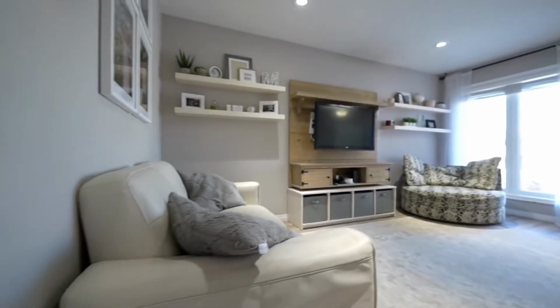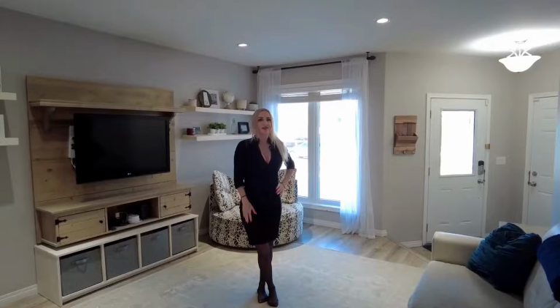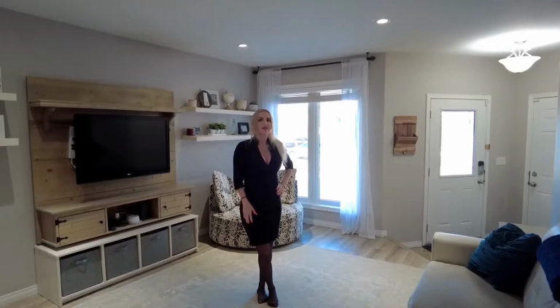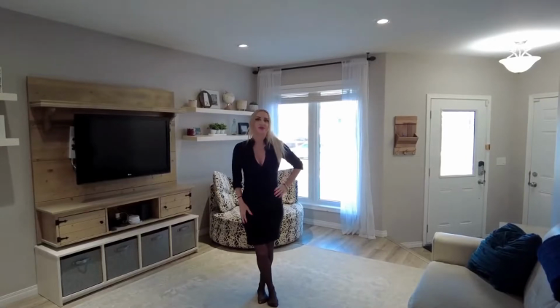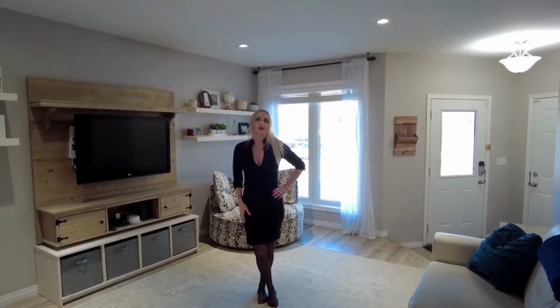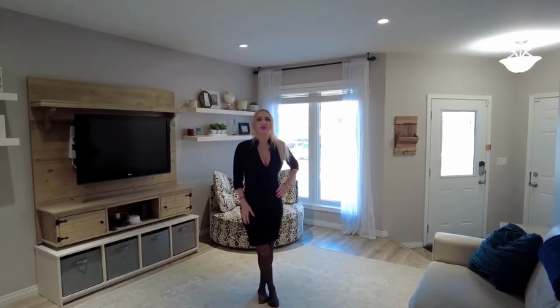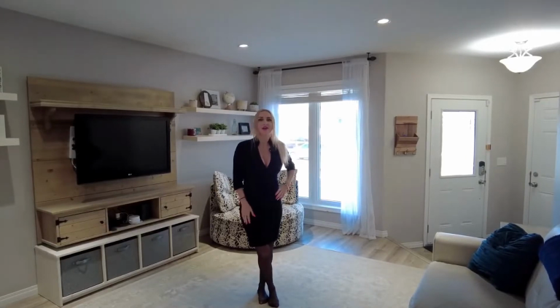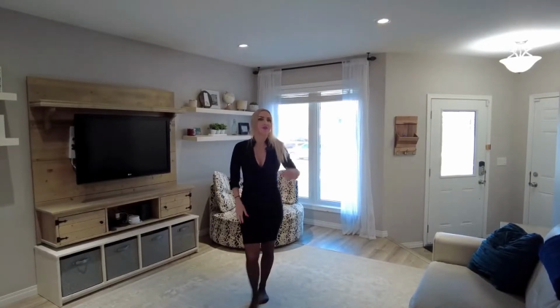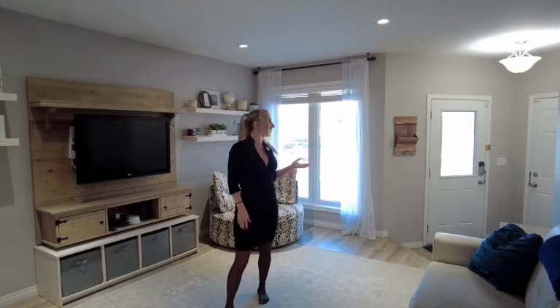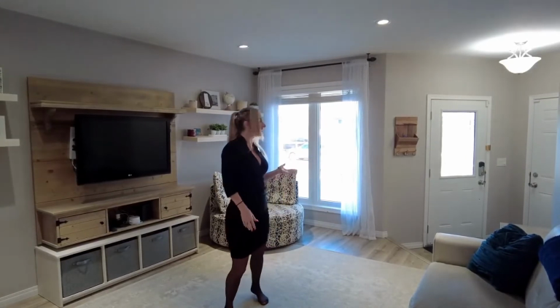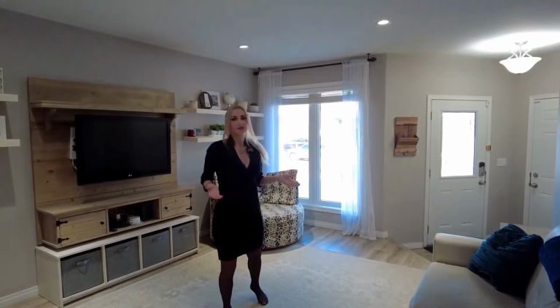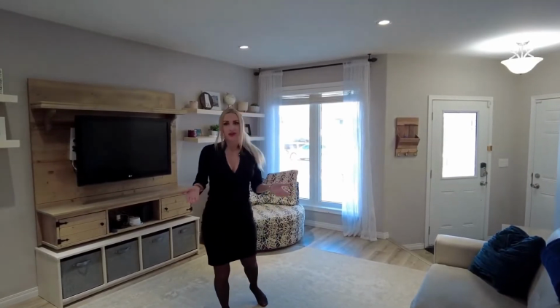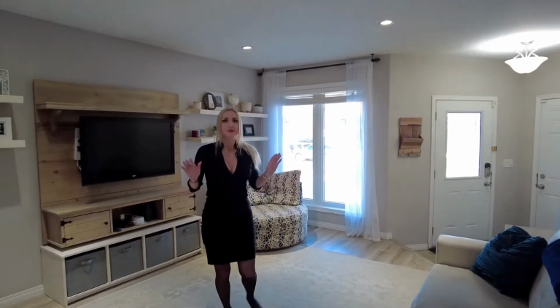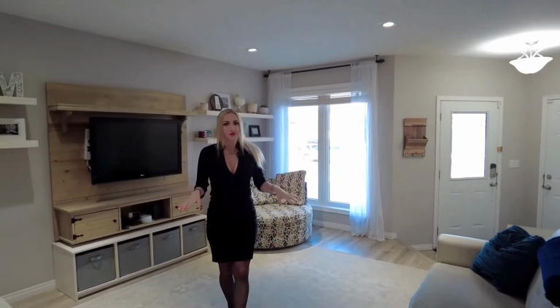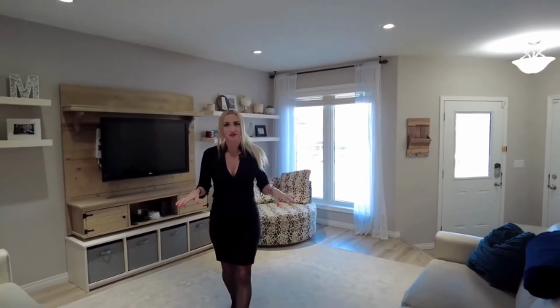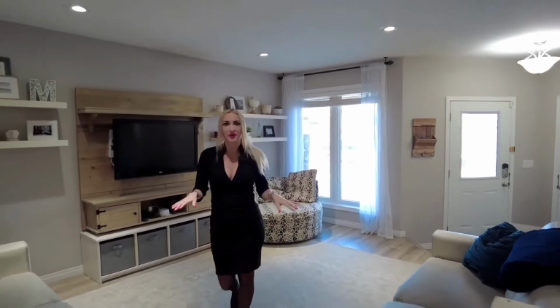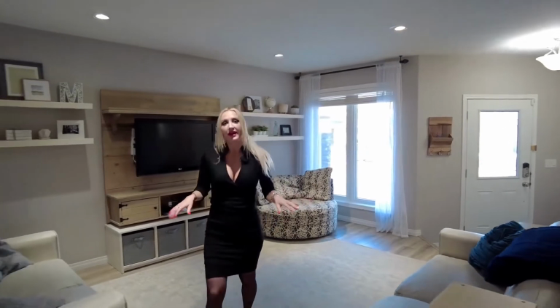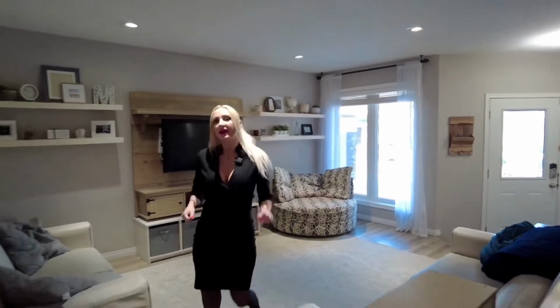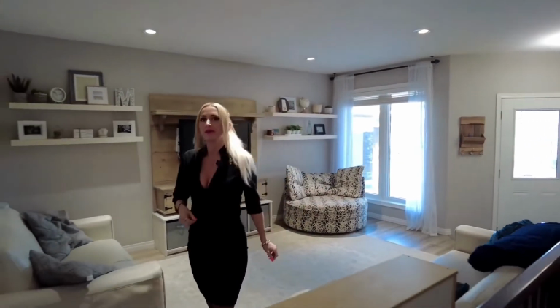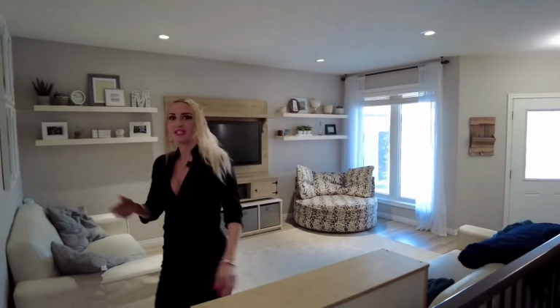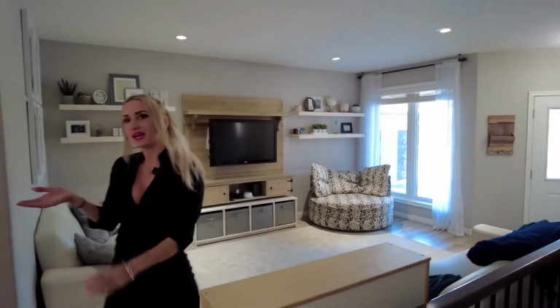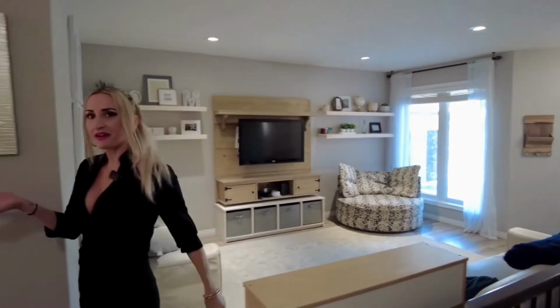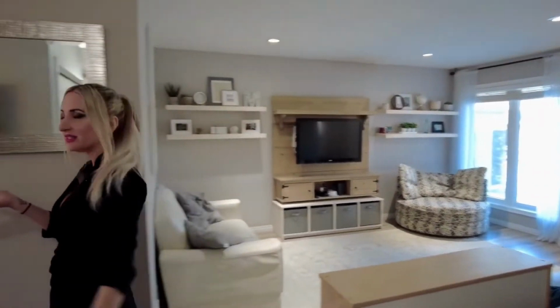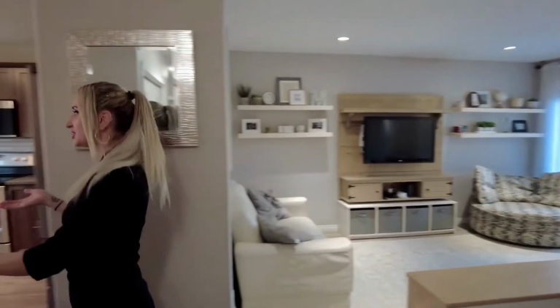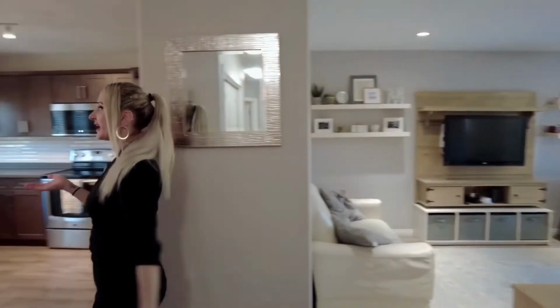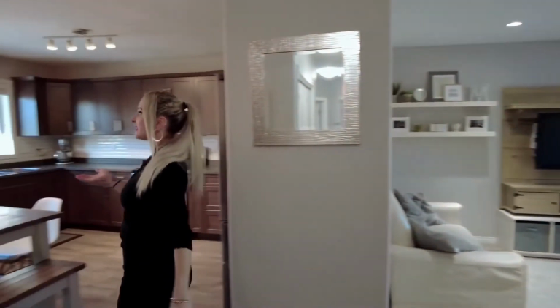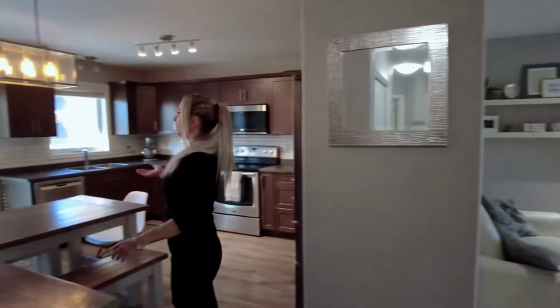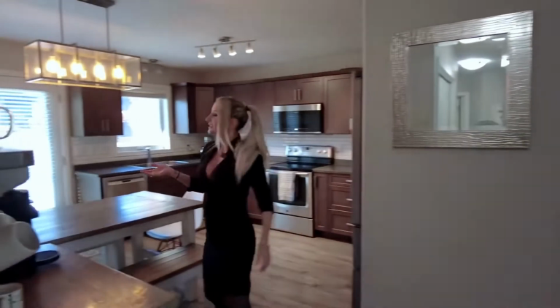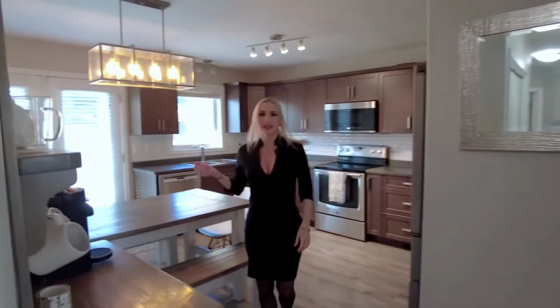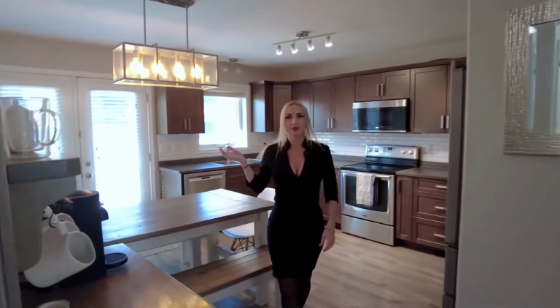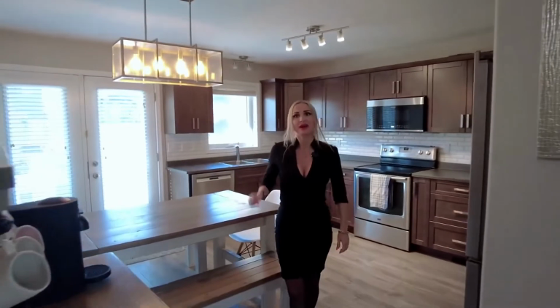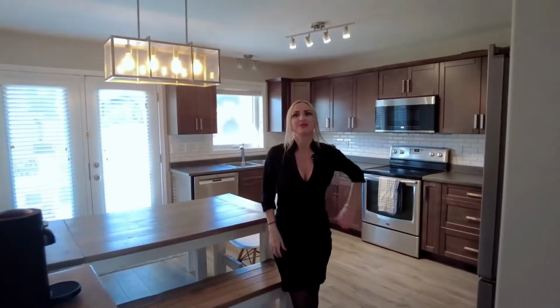The main floor is welcoming with a large front-facing living room that has beautiful laminate flooring, and there is a kitchen dining area just next that is accessible through patio doors.